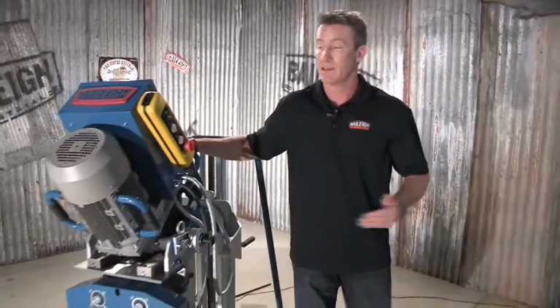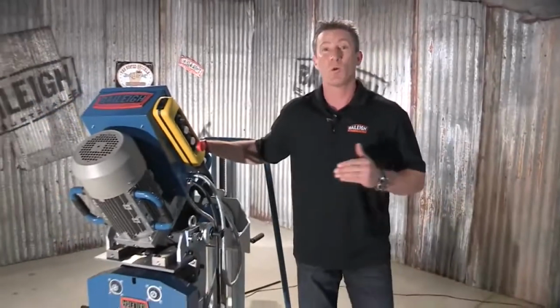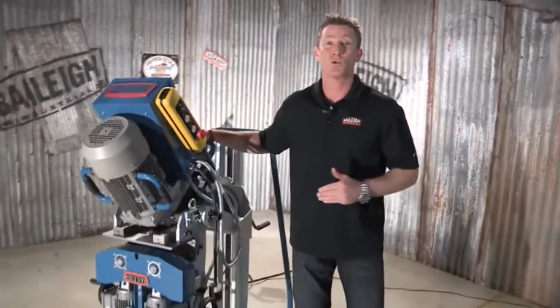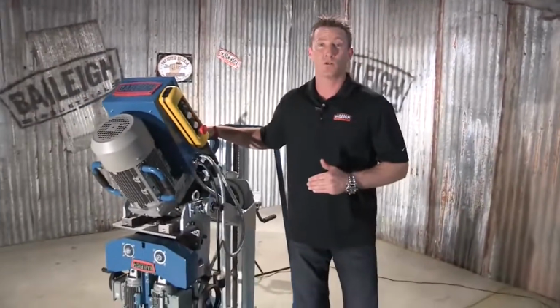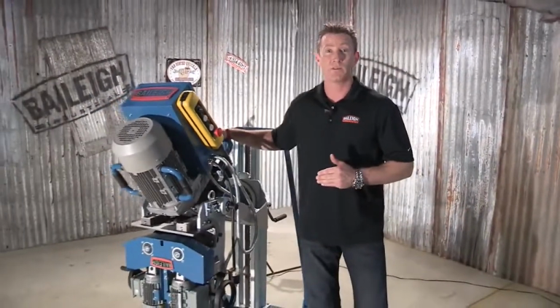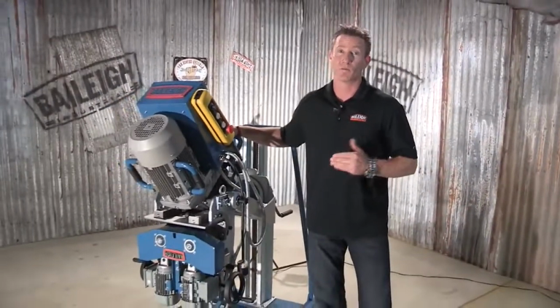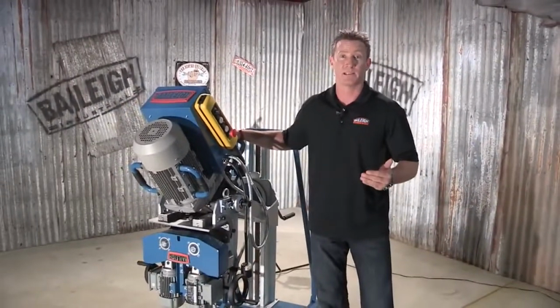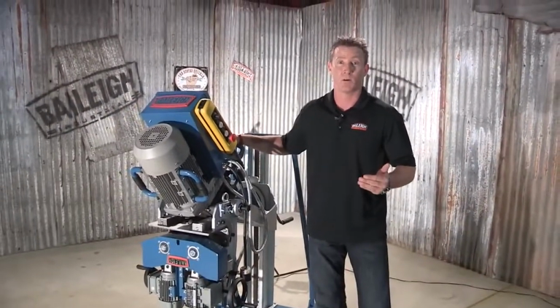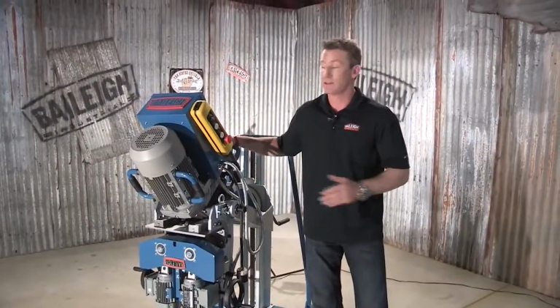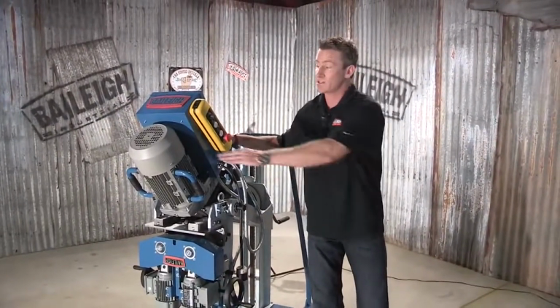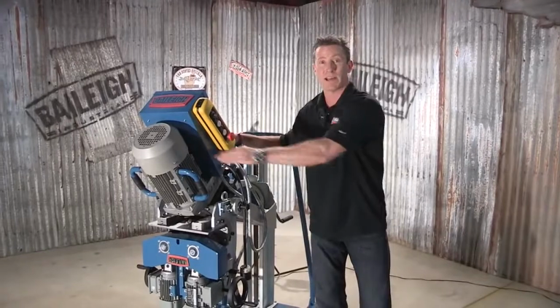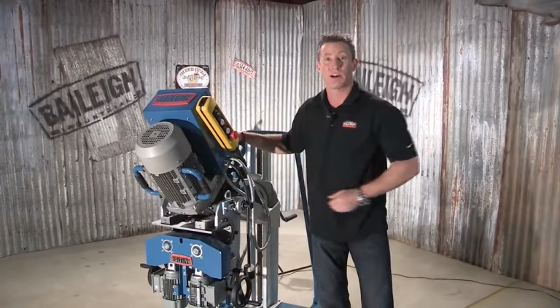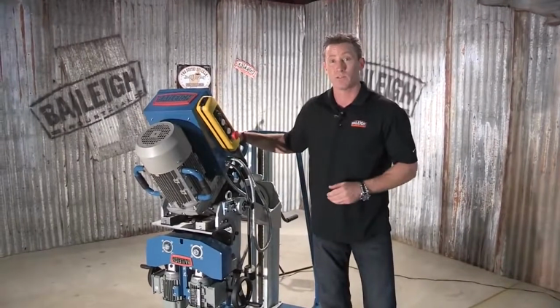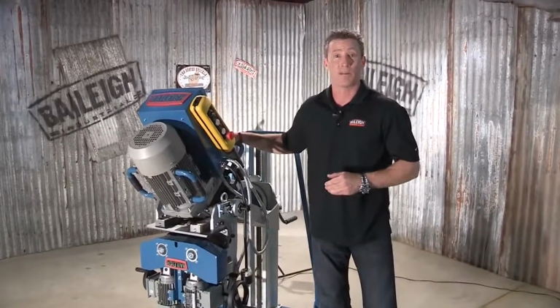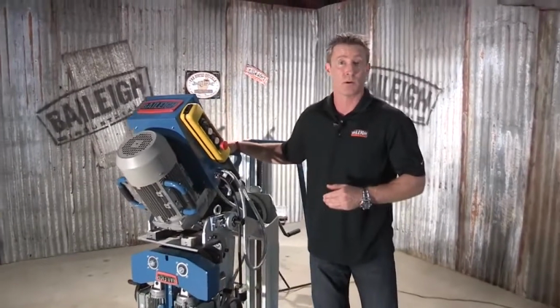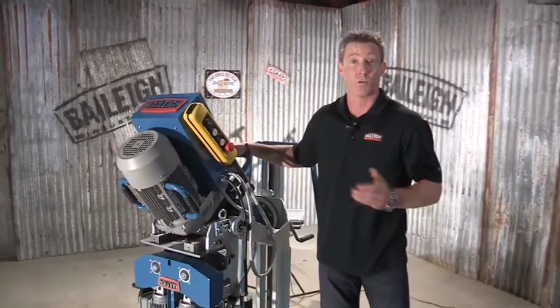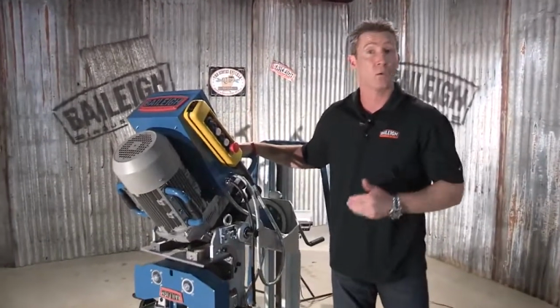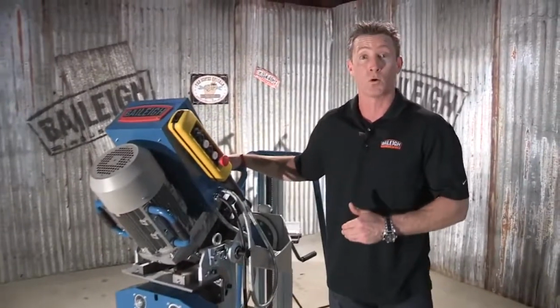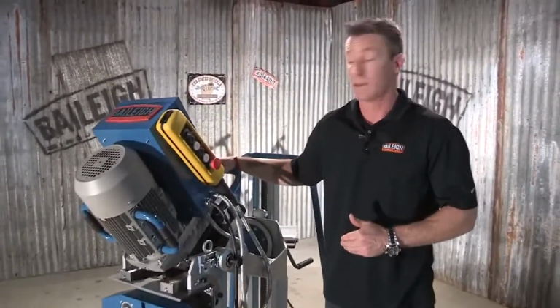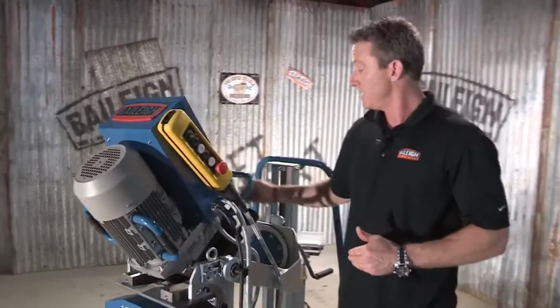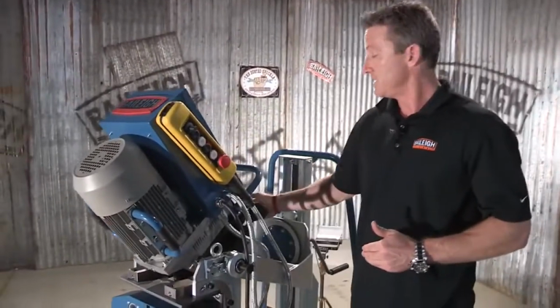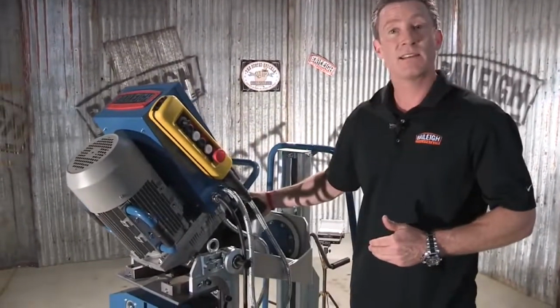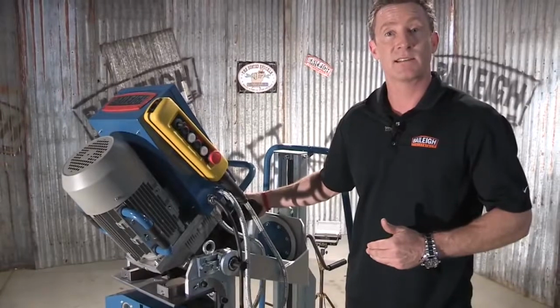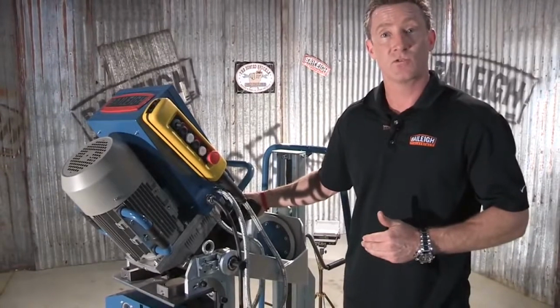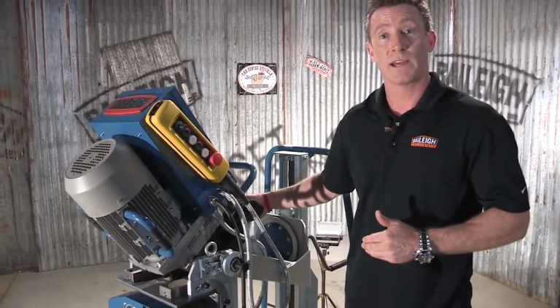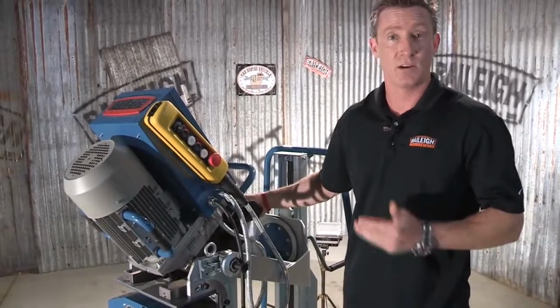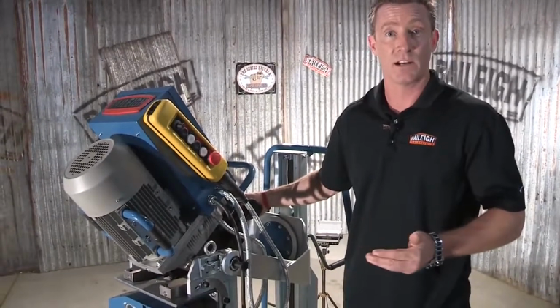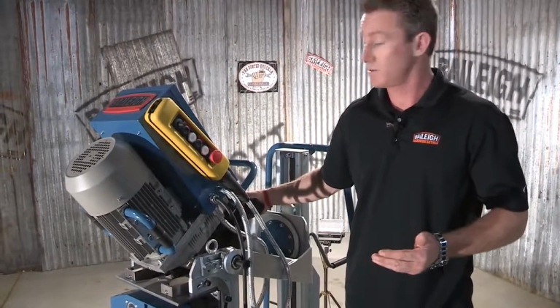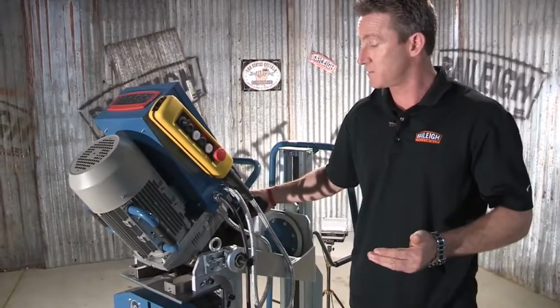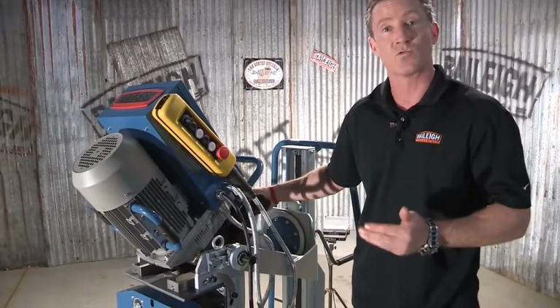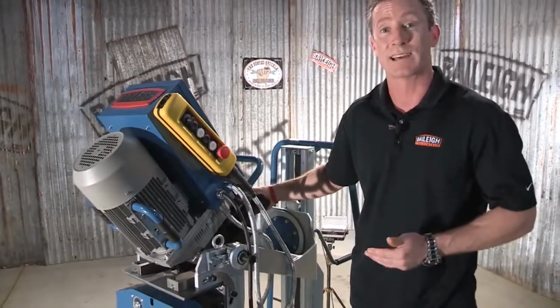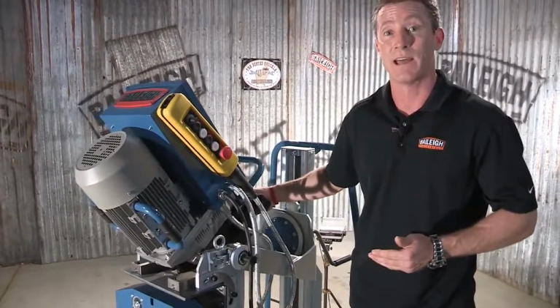It requires 220 volts of three-phase power that drives this massive 5.25 horsepower, 4 kilowatt motor. It's tied to this industrial grade gear reduction system that goes right to the cutter head.